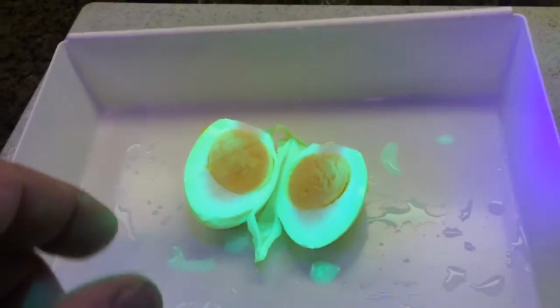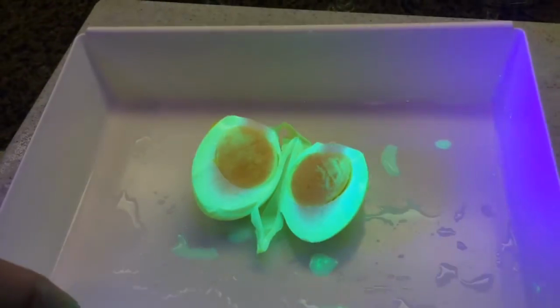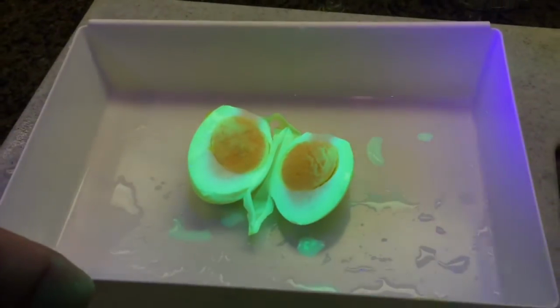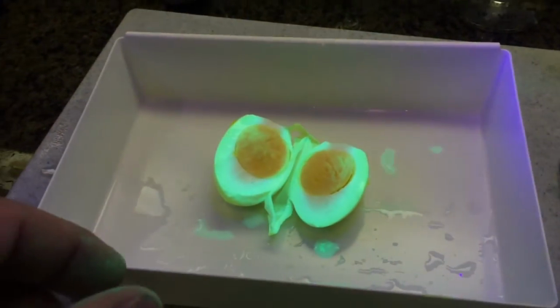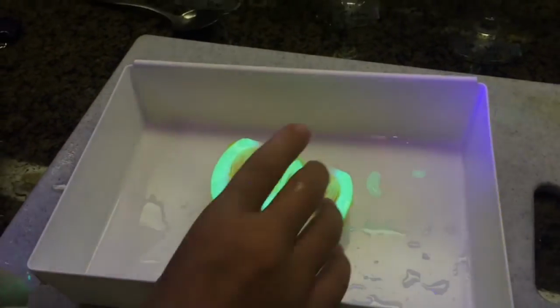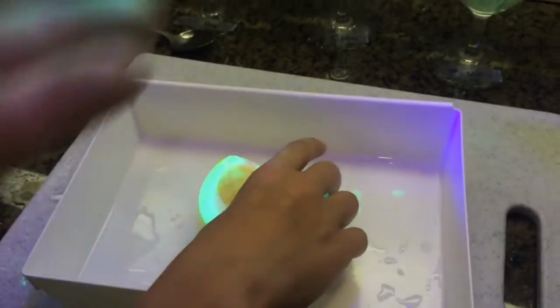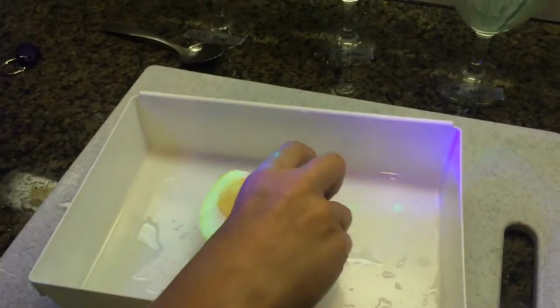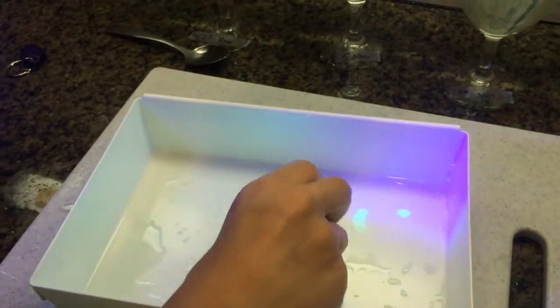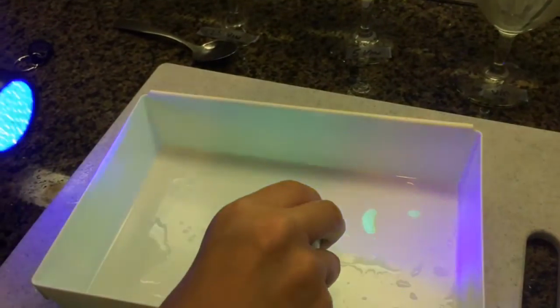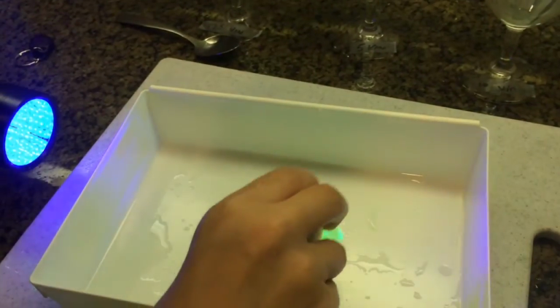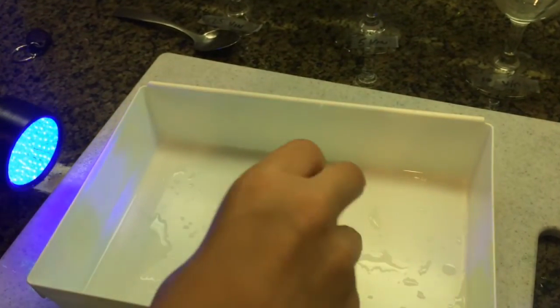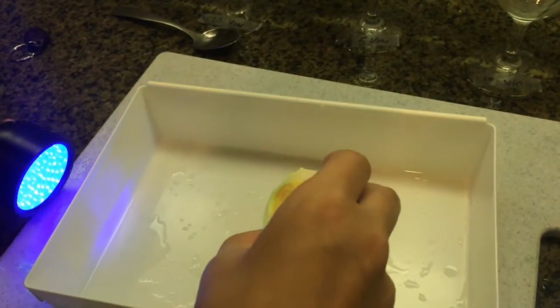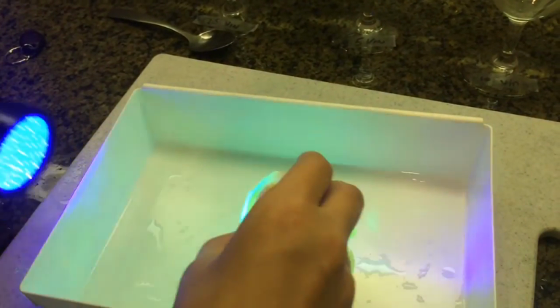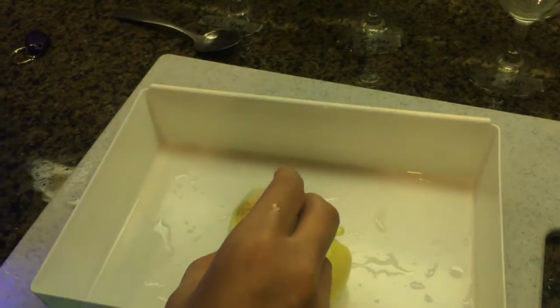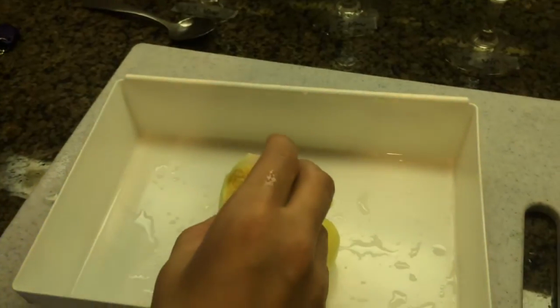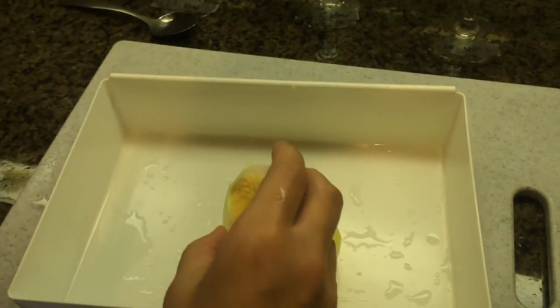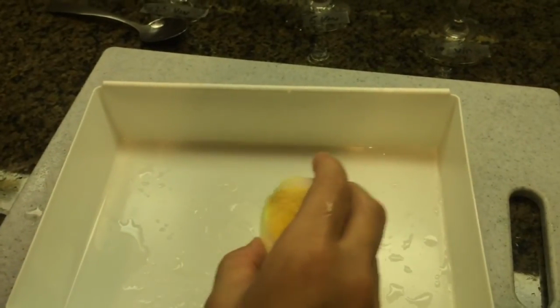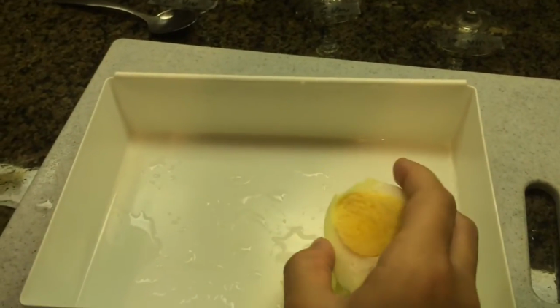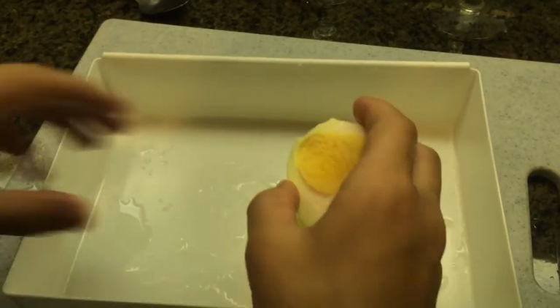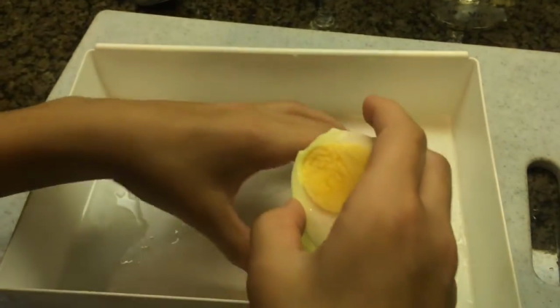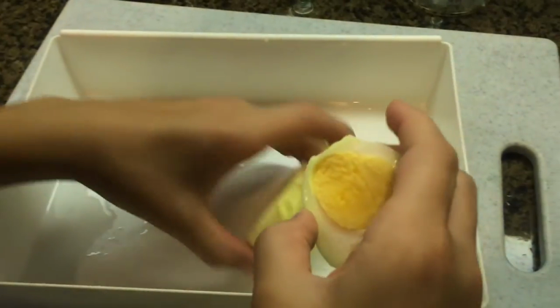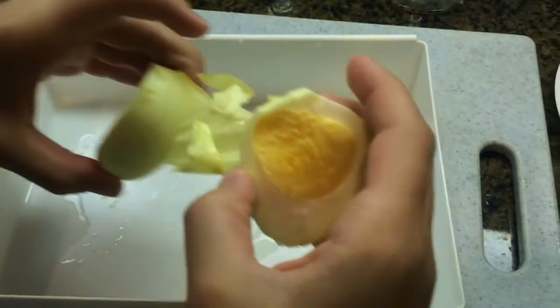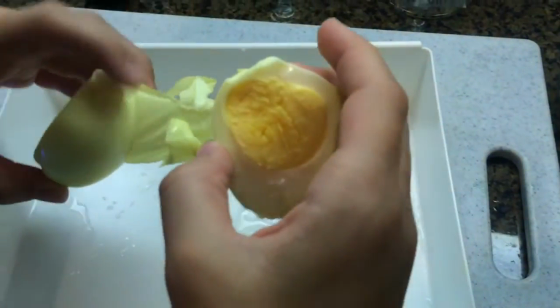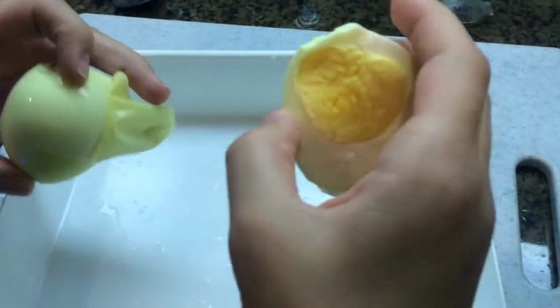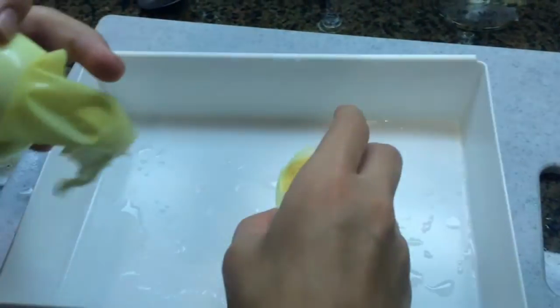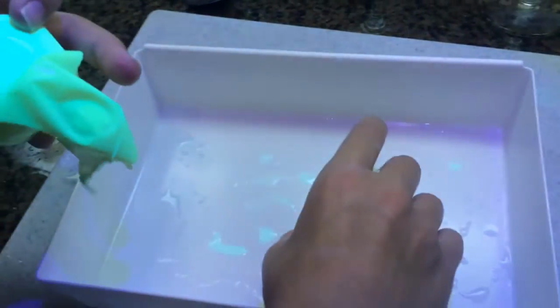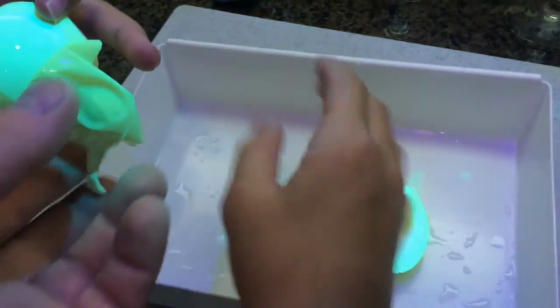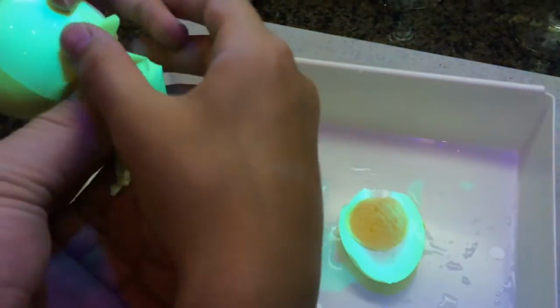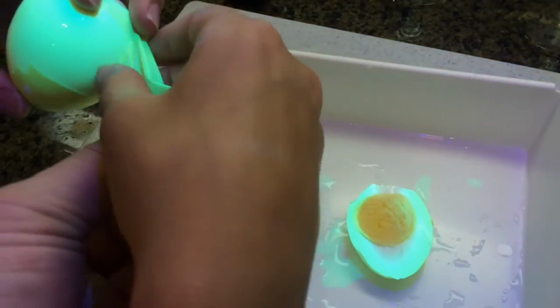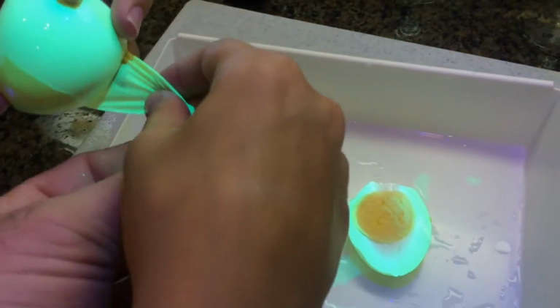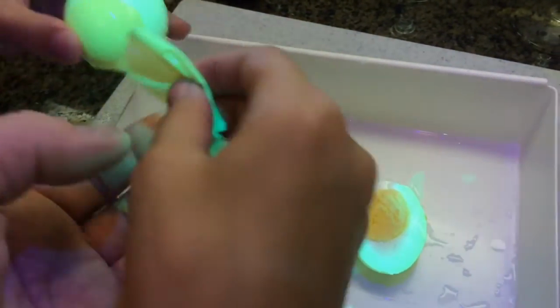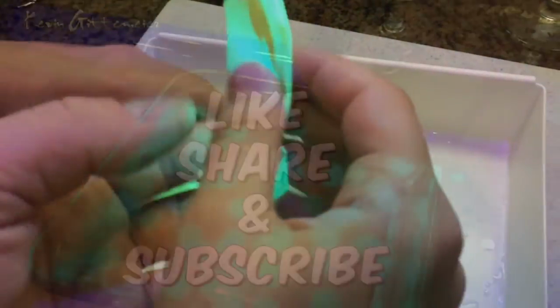Oh, hard-boiled eggs. Okay, take the glow light off and let's see what it looks like. So it looks like a normal hard-boiled egg — that's either the shell or the skin.